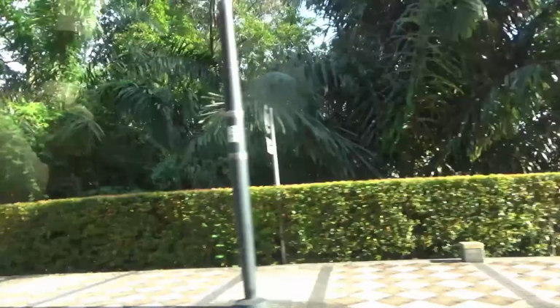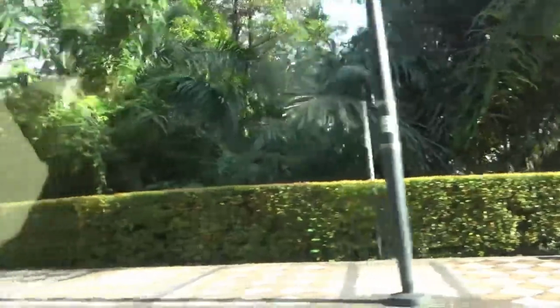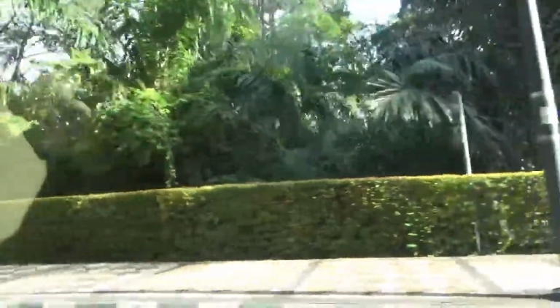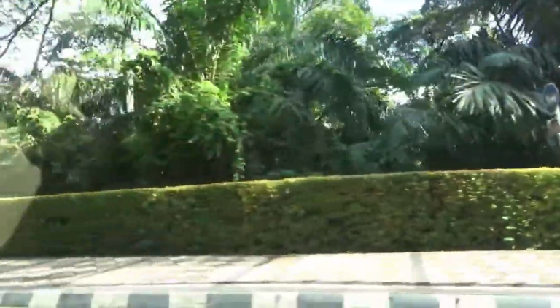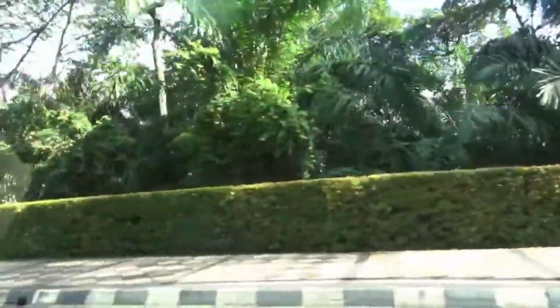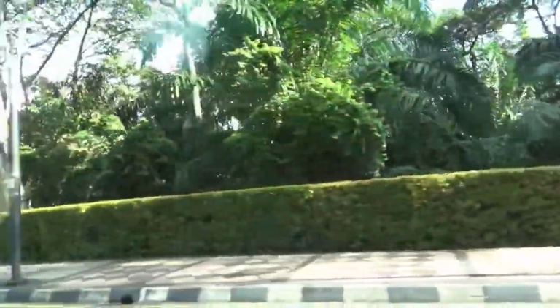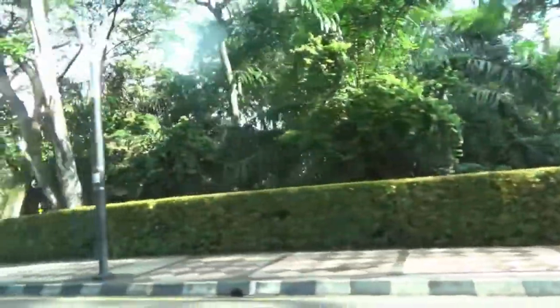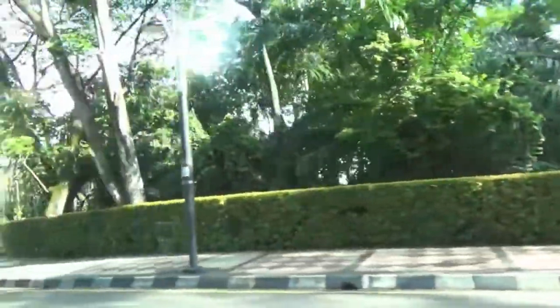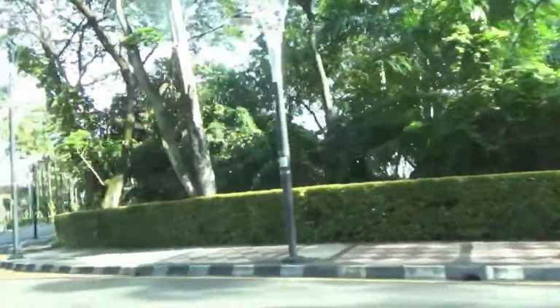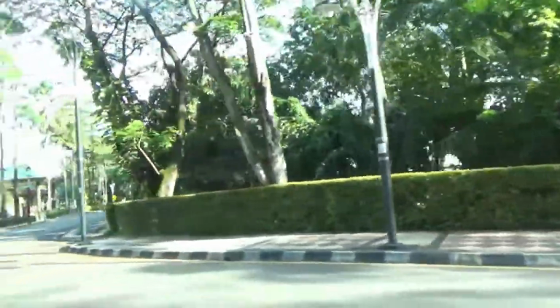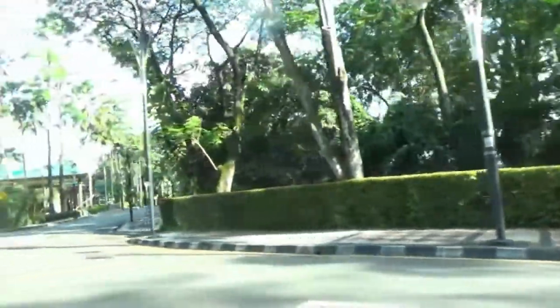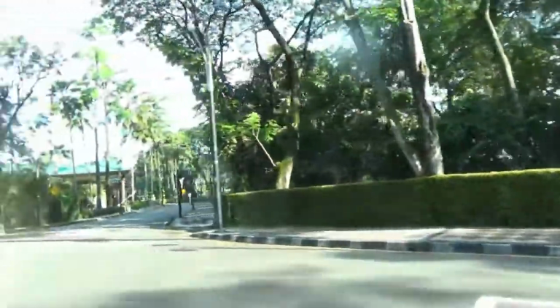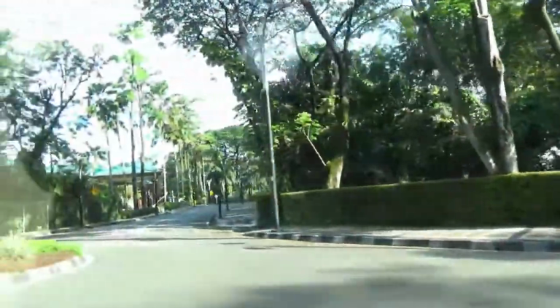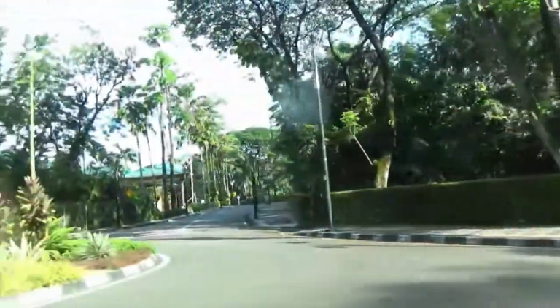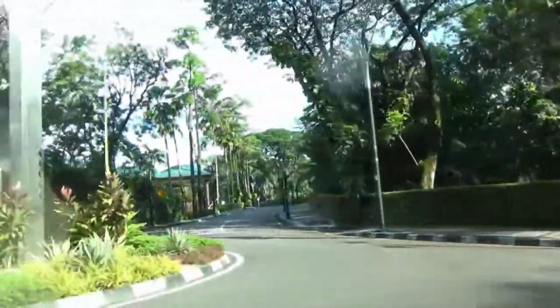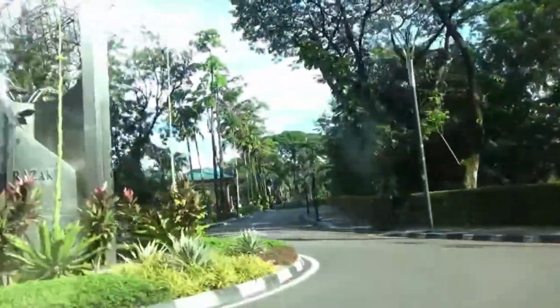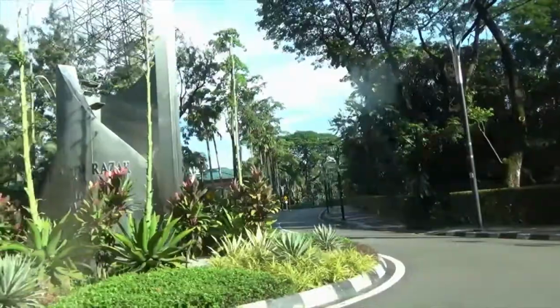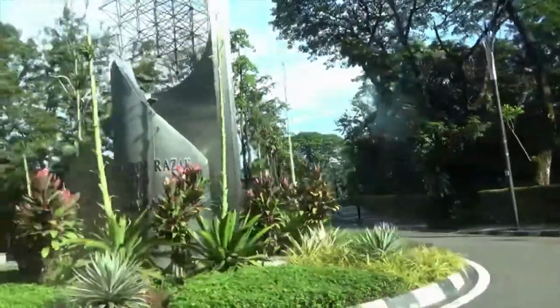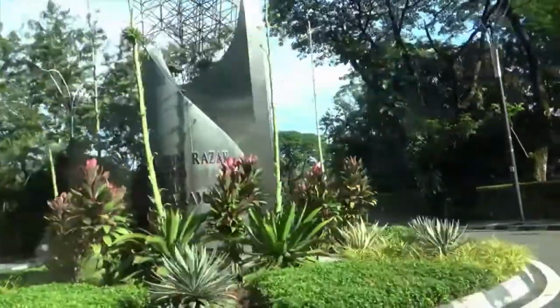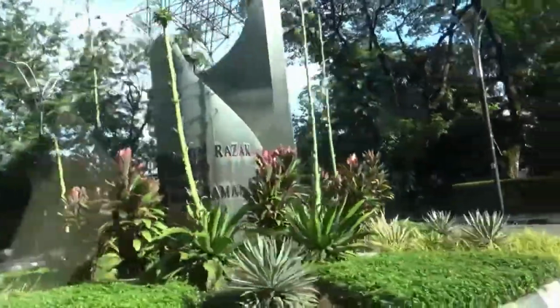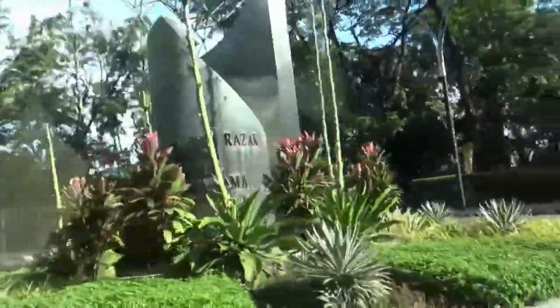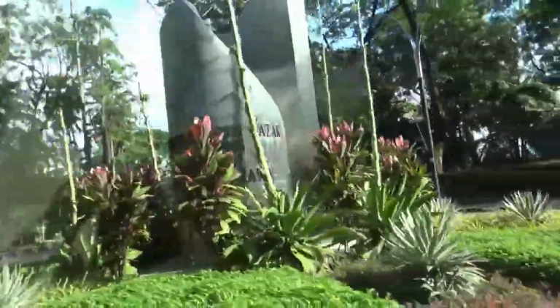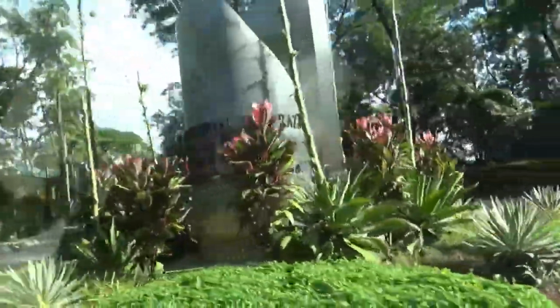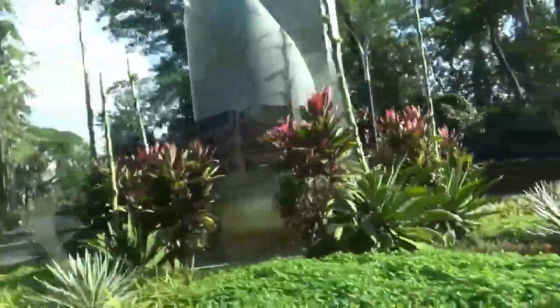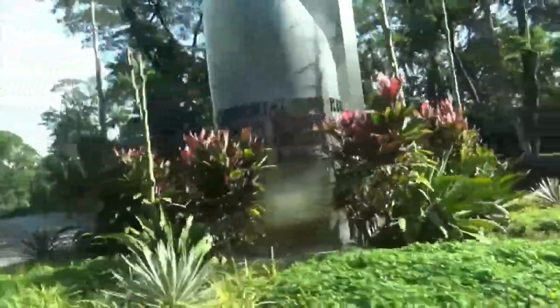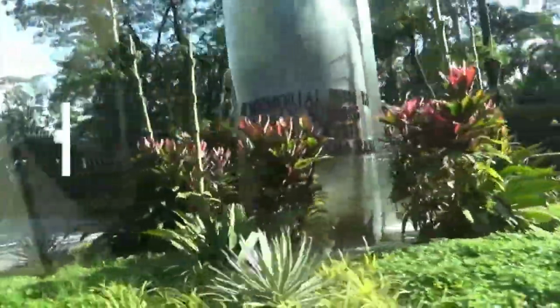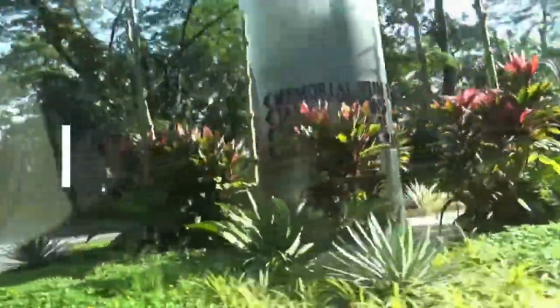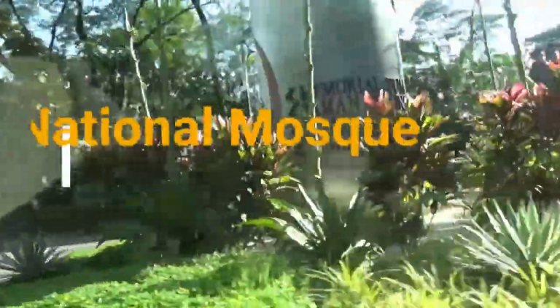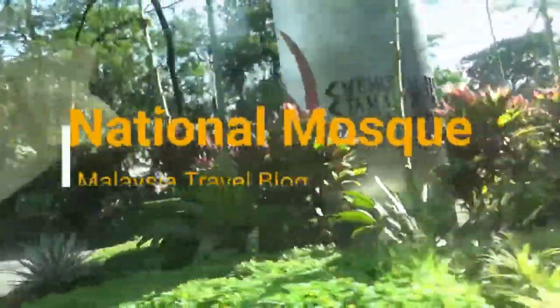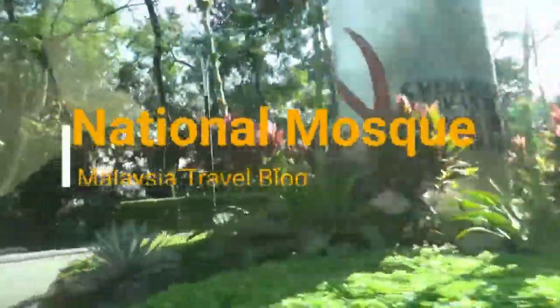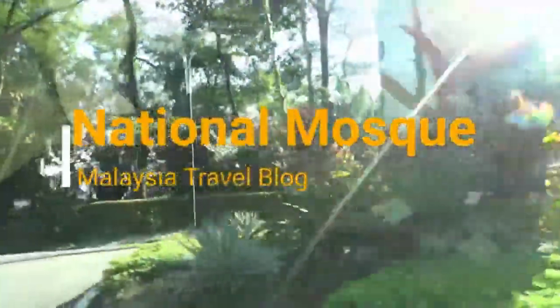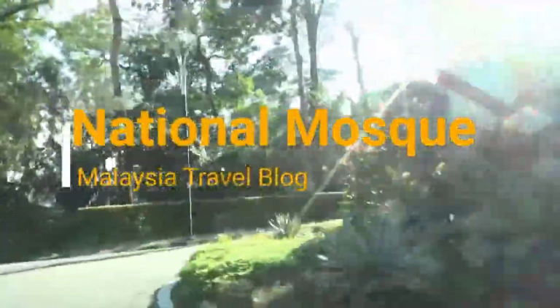Hello everyone, this is Amit Dan of amitdan.com. You're watching one of my Malaysia travel videos, and today I'm taking you to the National Mosque in Kuala Lumpur, Malaysia.